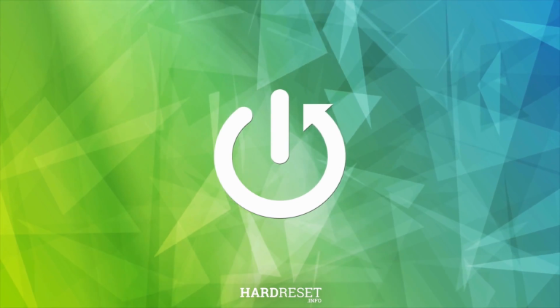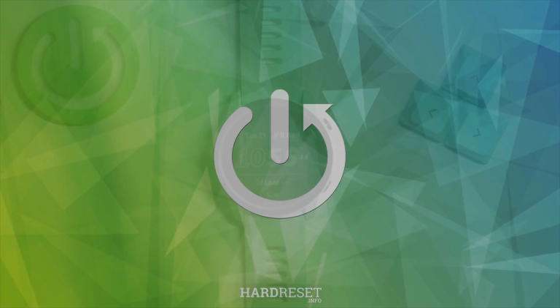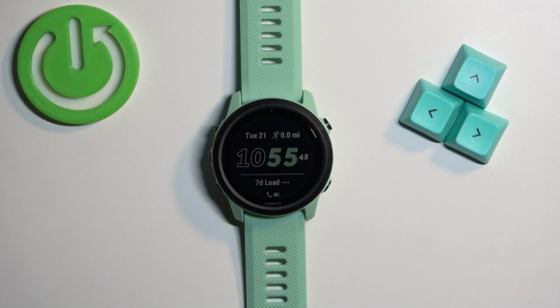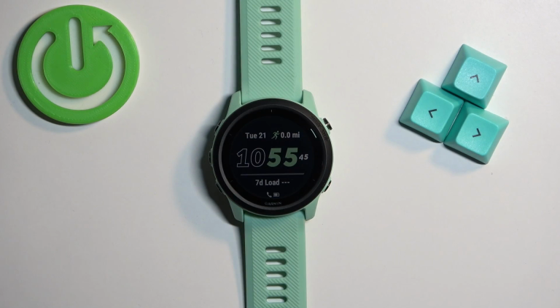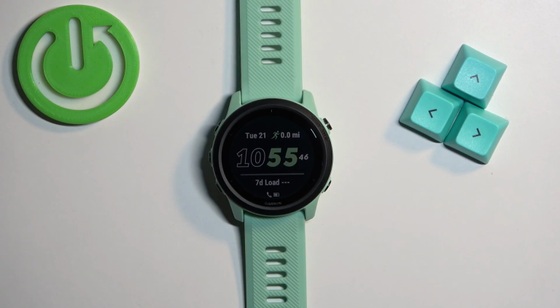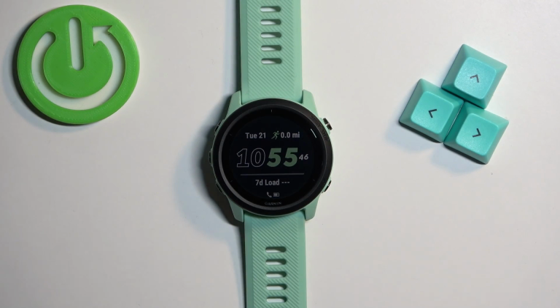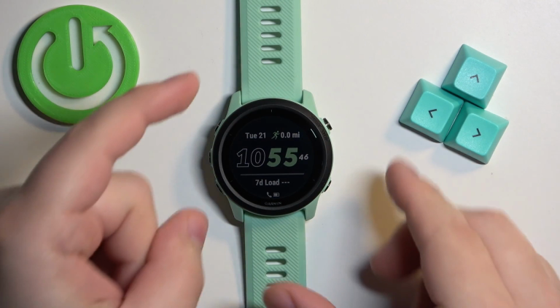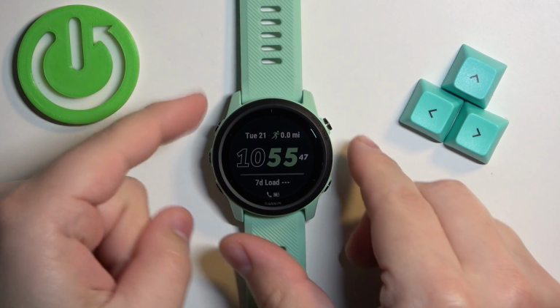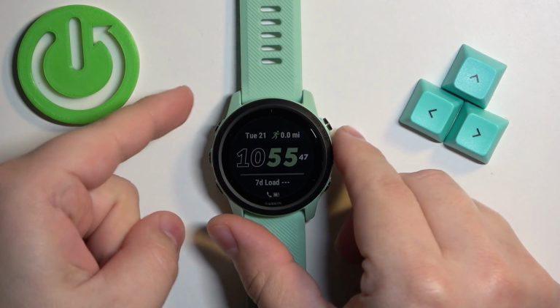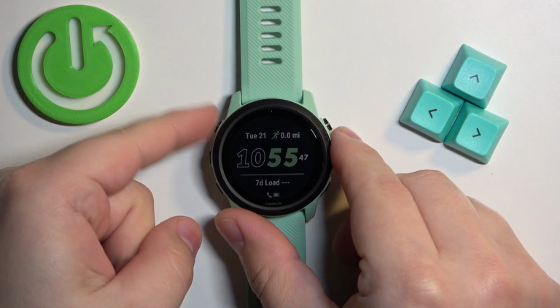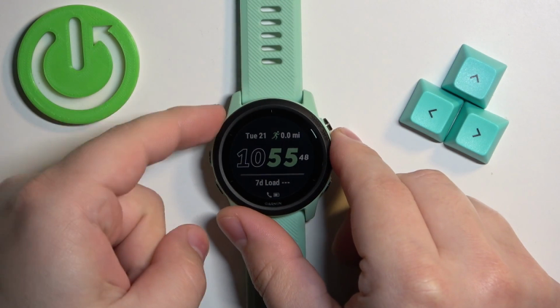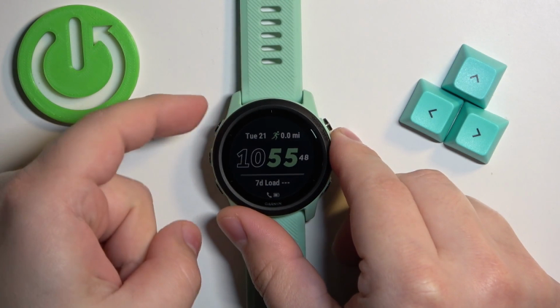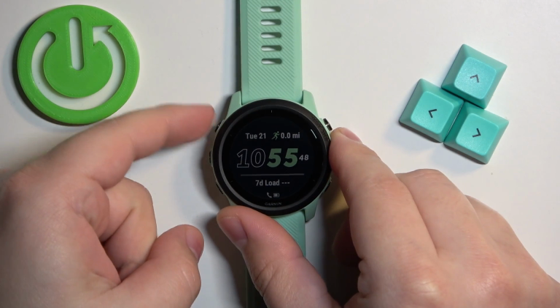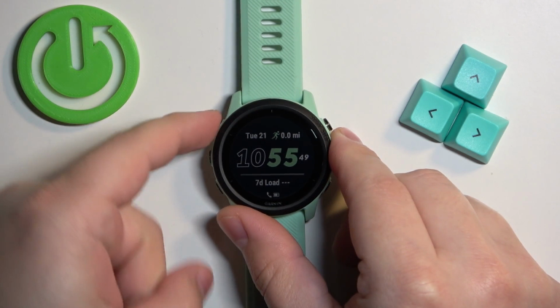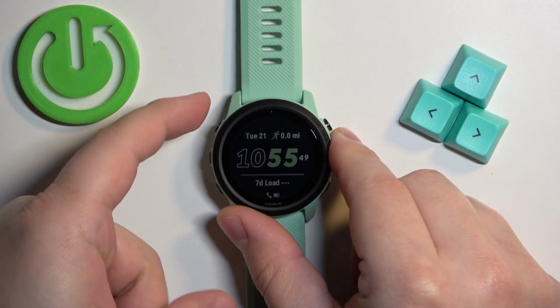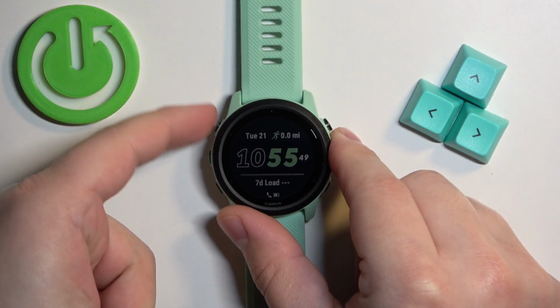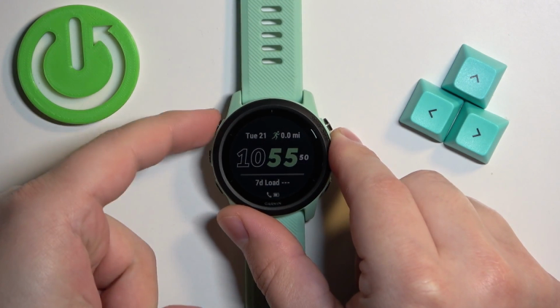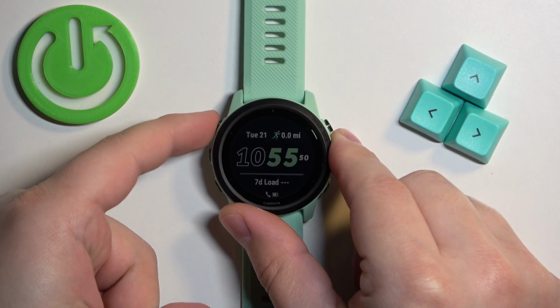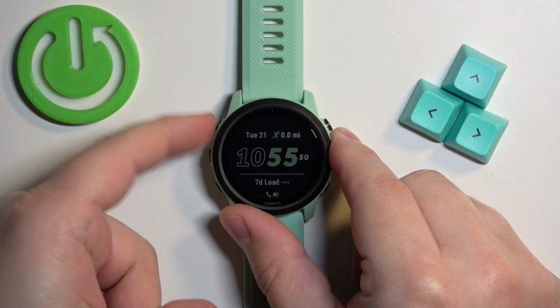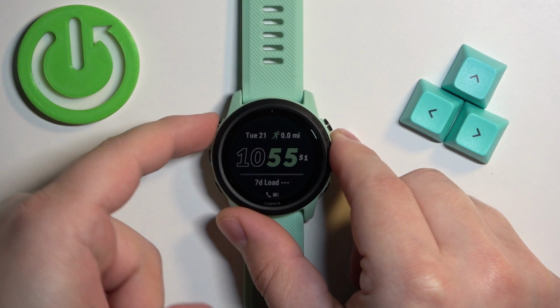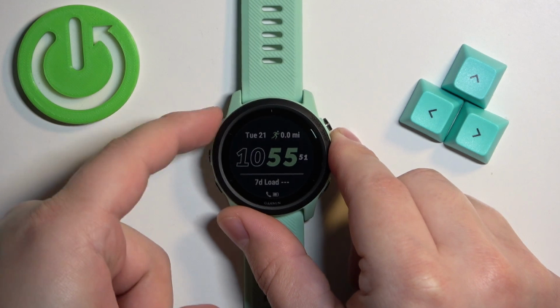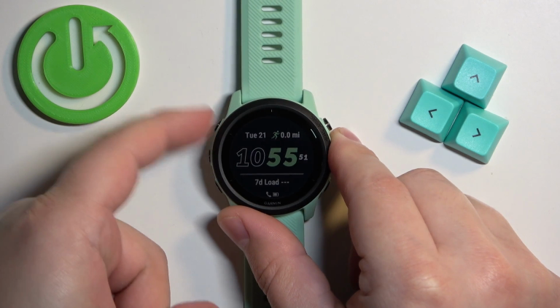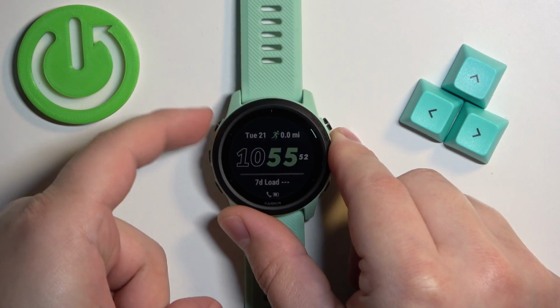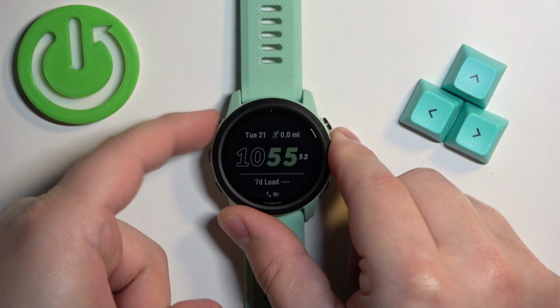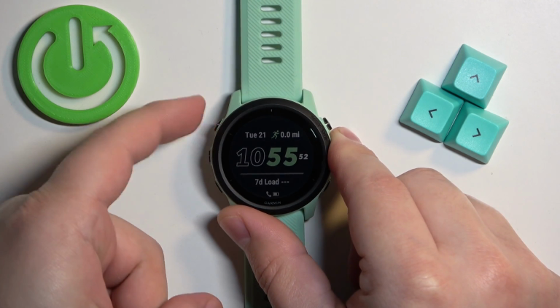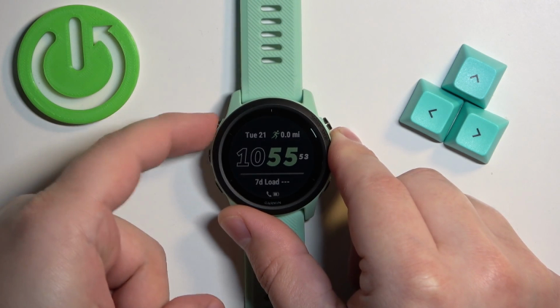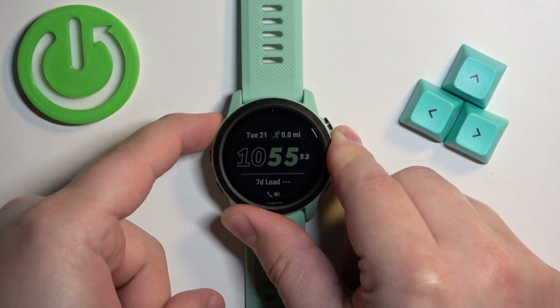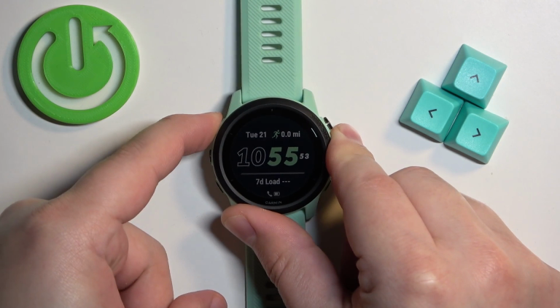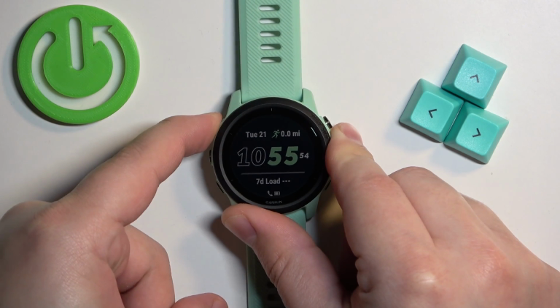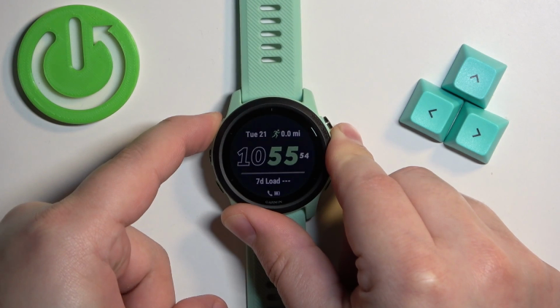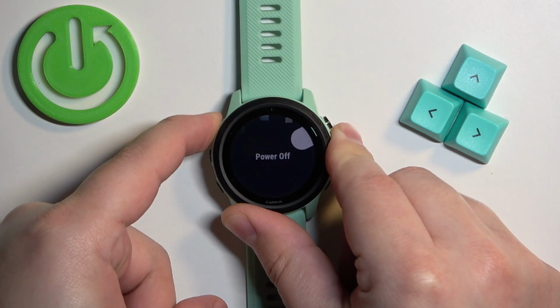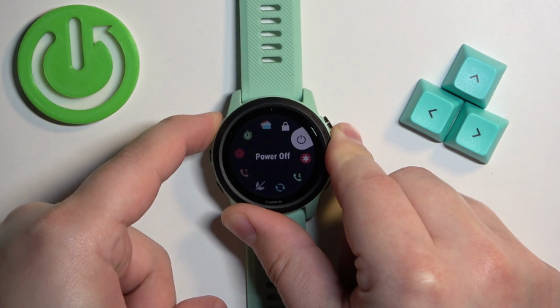To force restart this watch, simply press and hold the light button and keep holding it until the watch turns off. So let's press and hold it — keep holding the button.